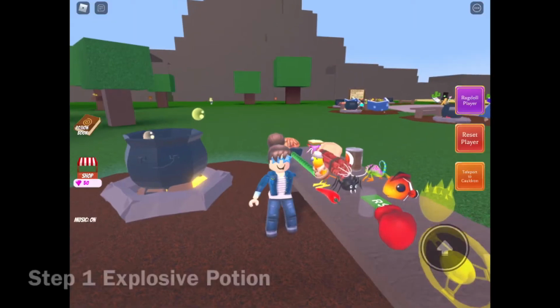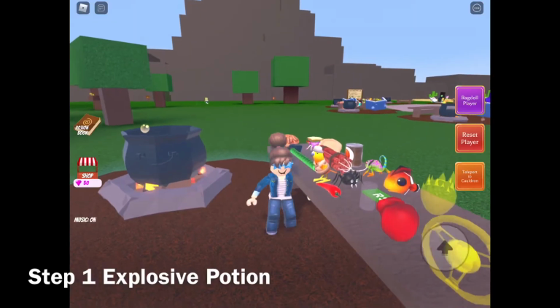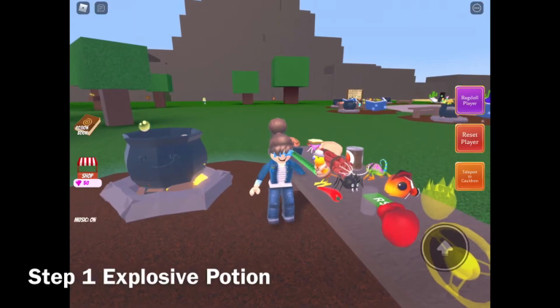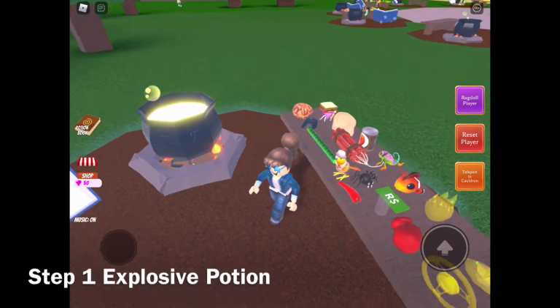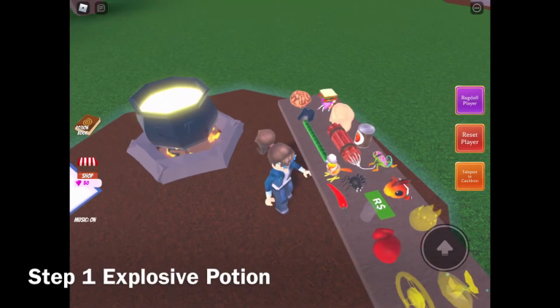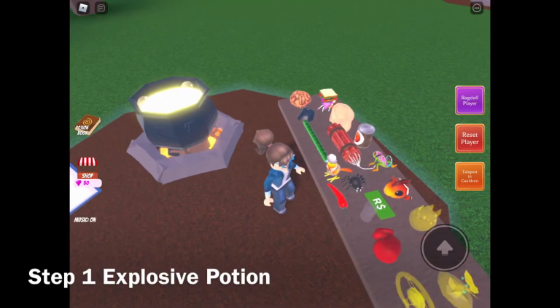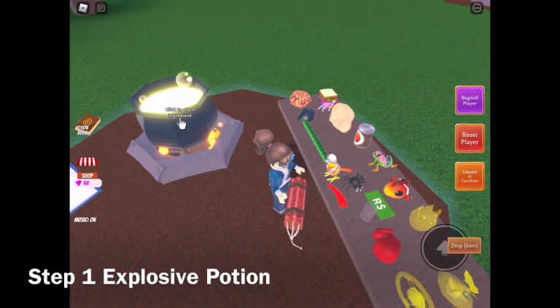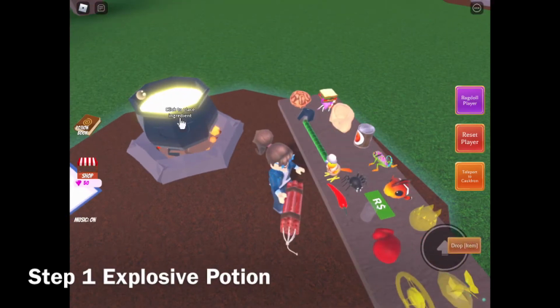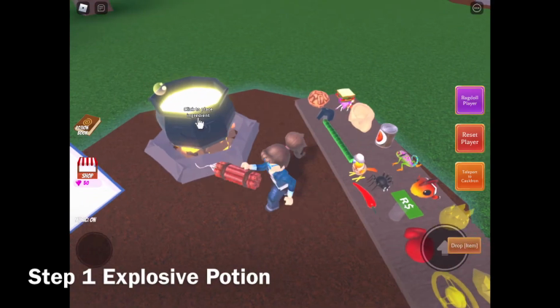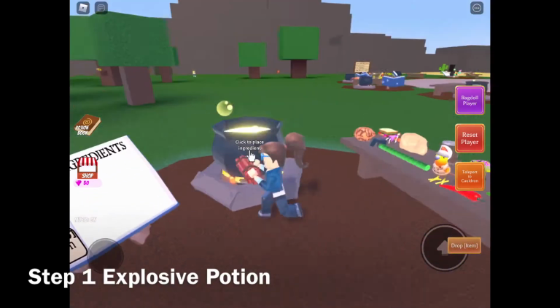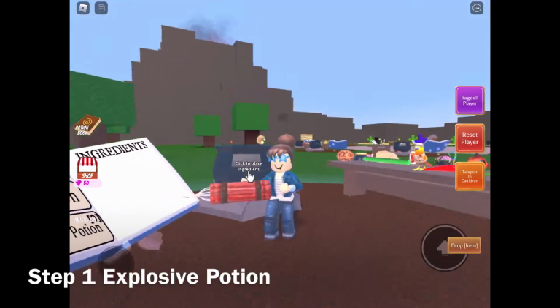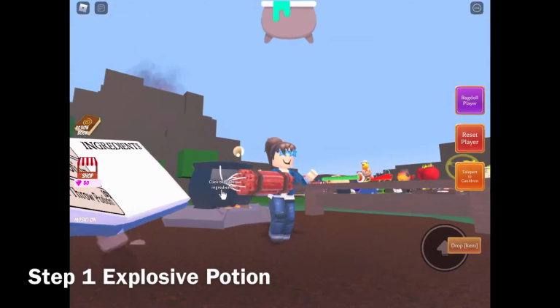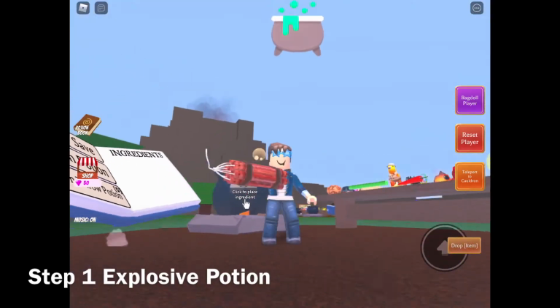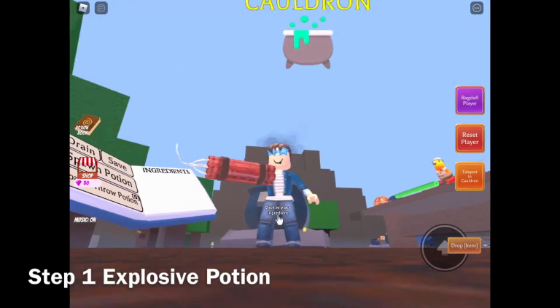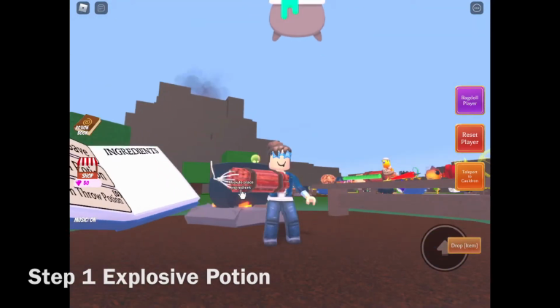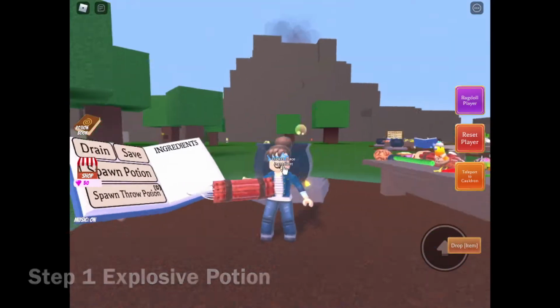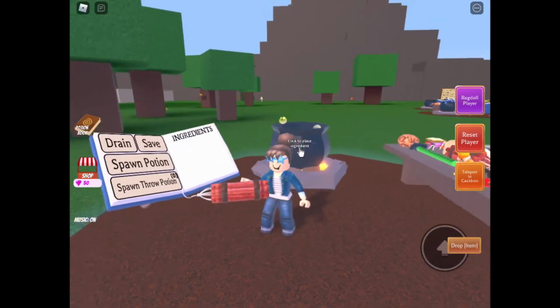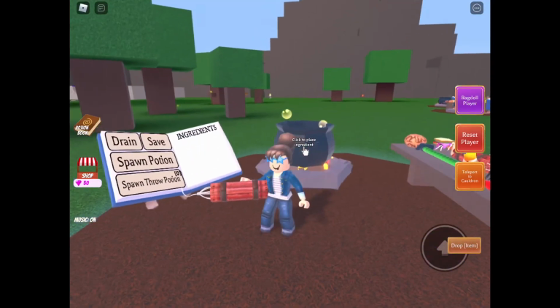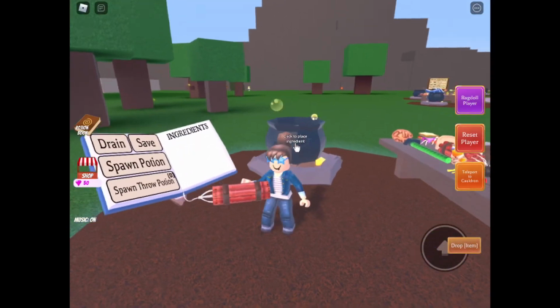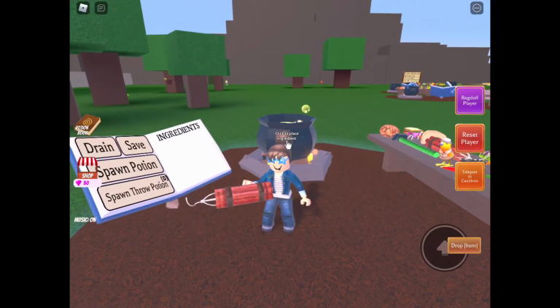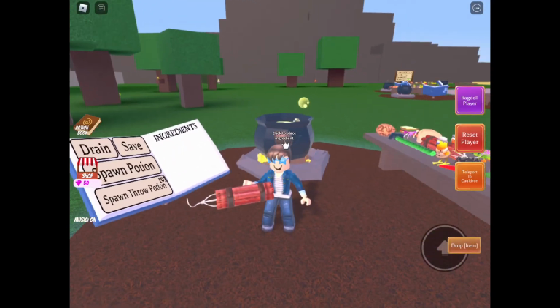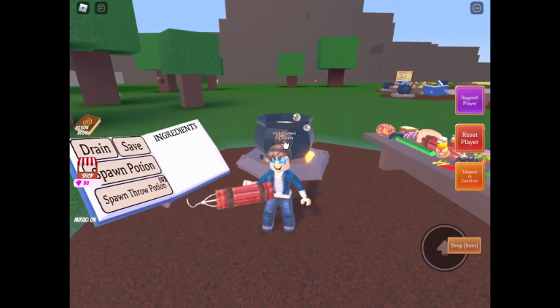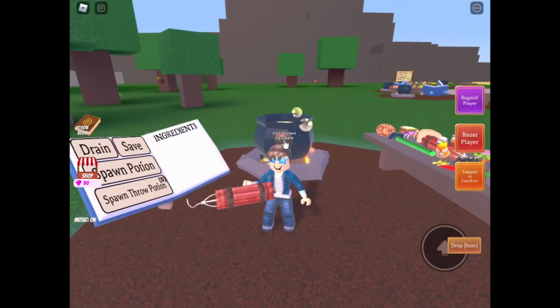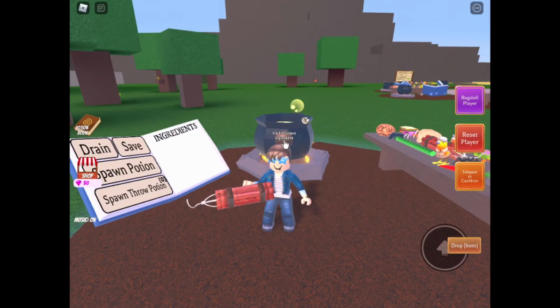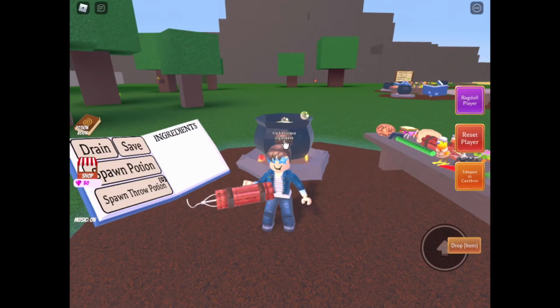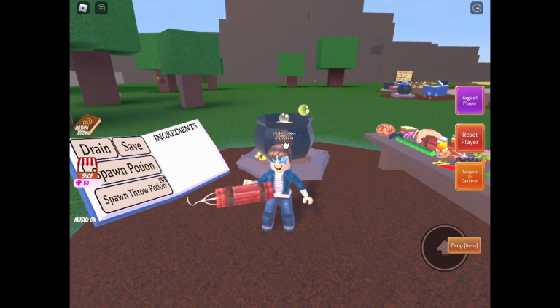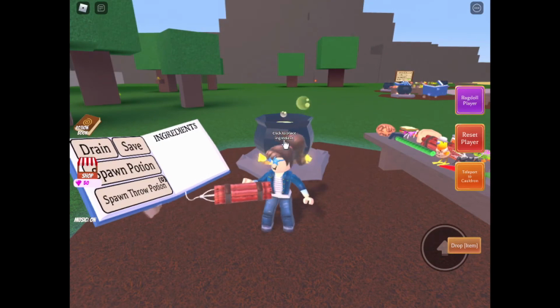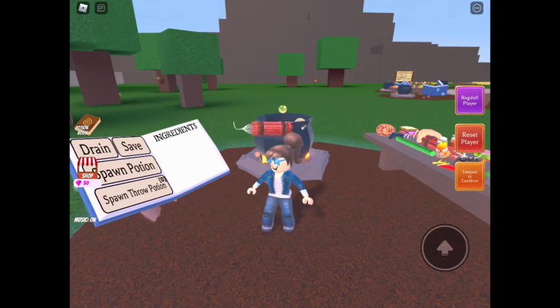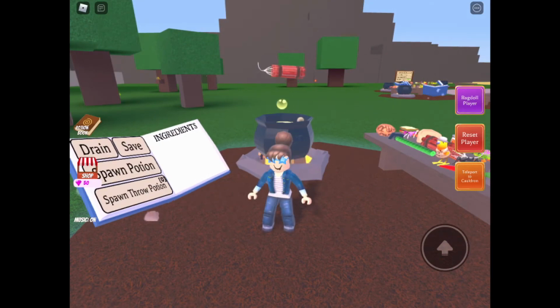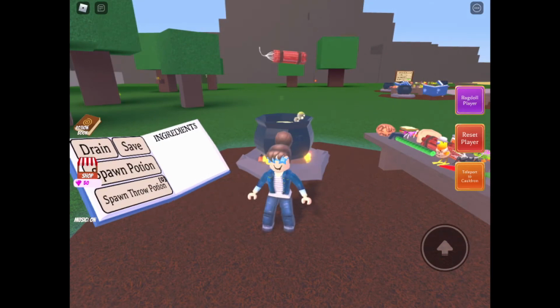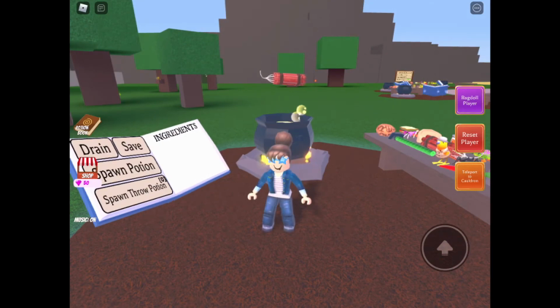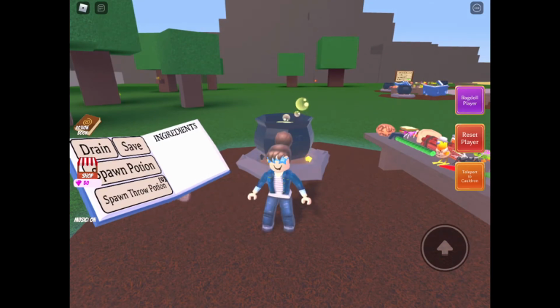The first step to getting the beans is to have the dynamite ingredient. To find this, go under the bridge where the desert is.